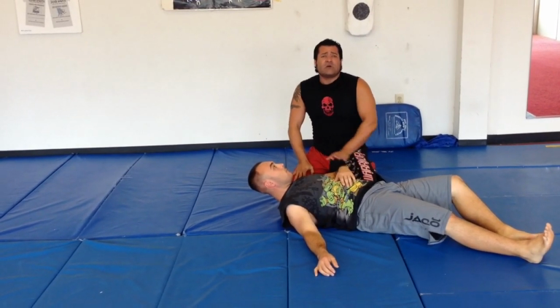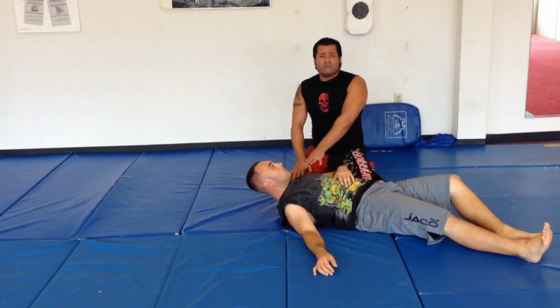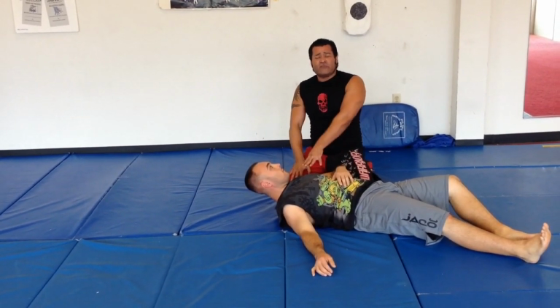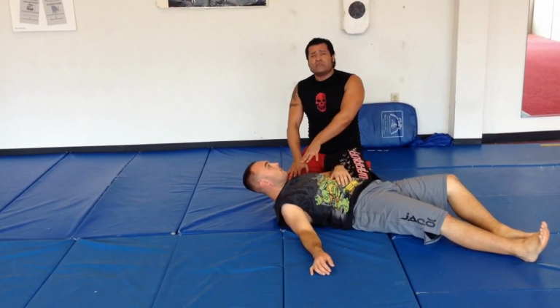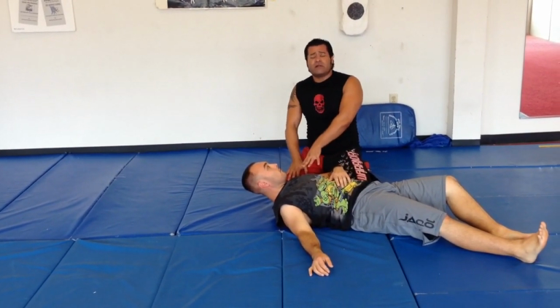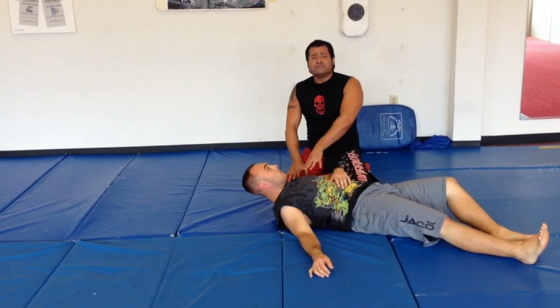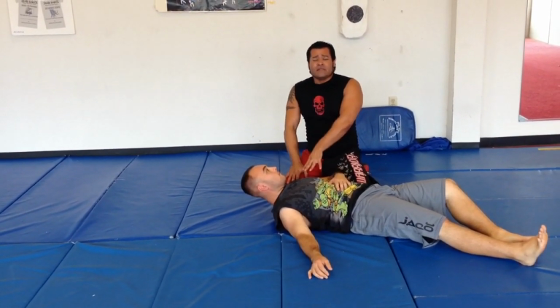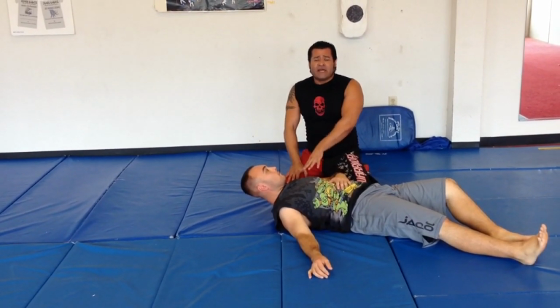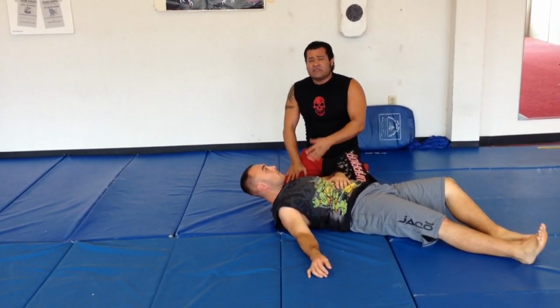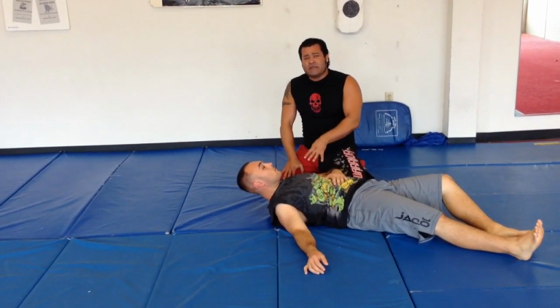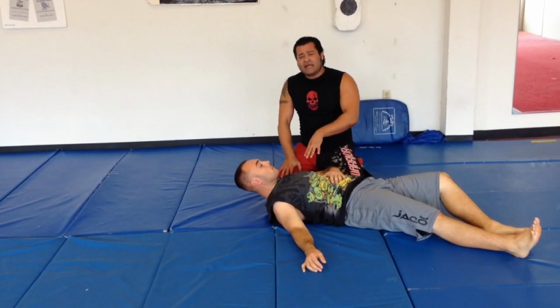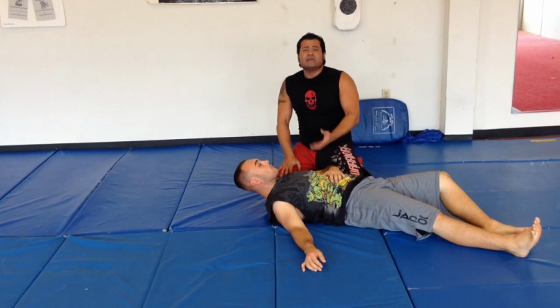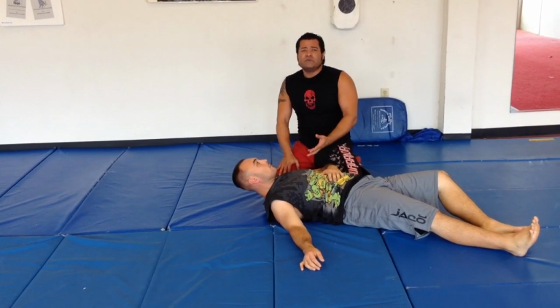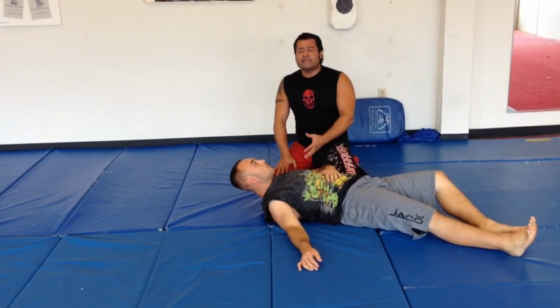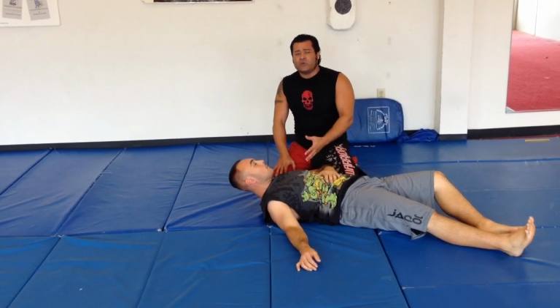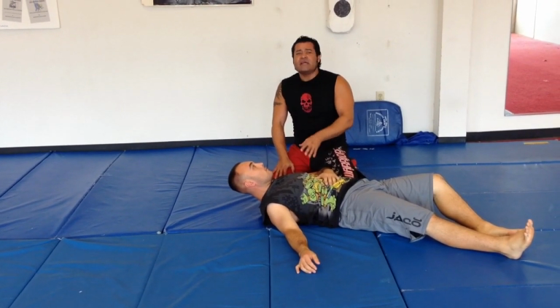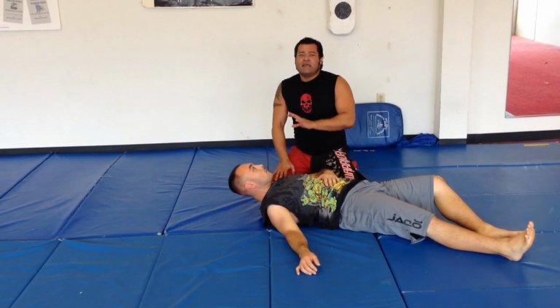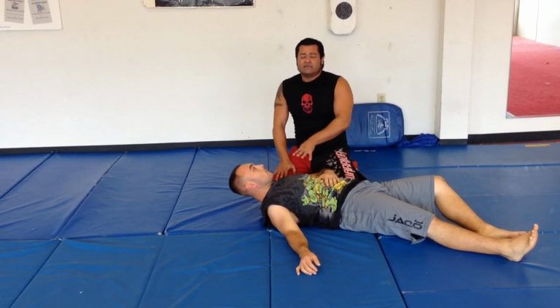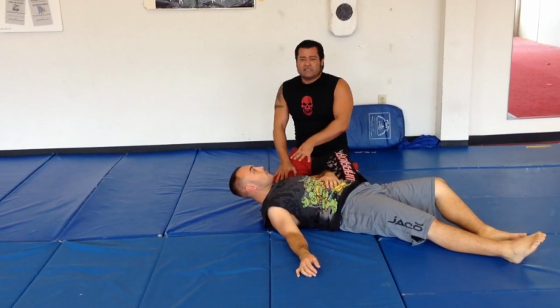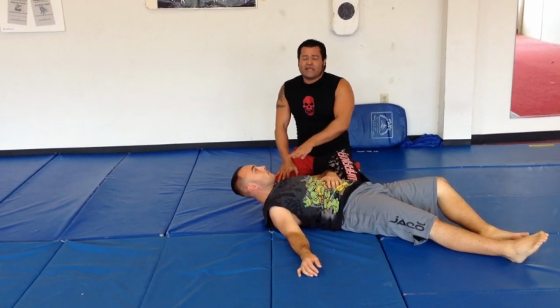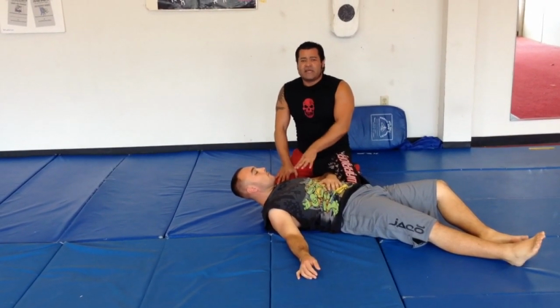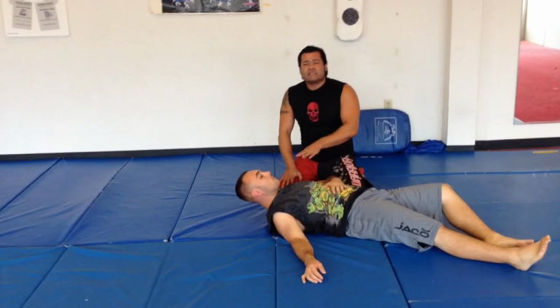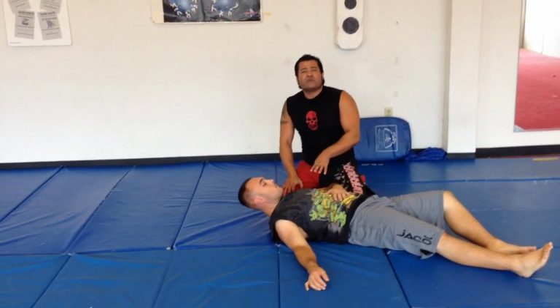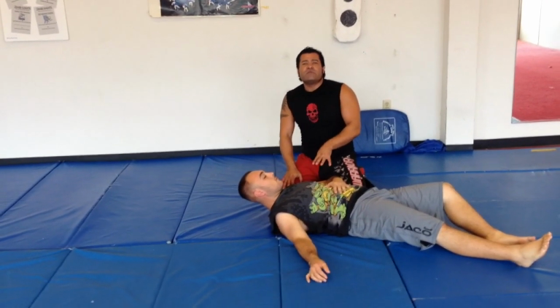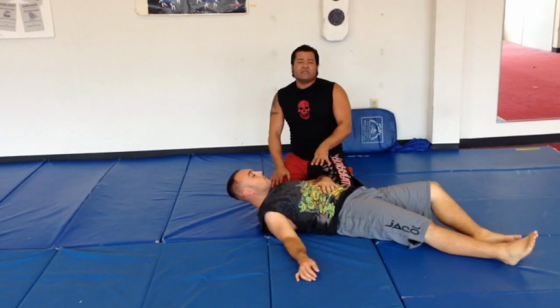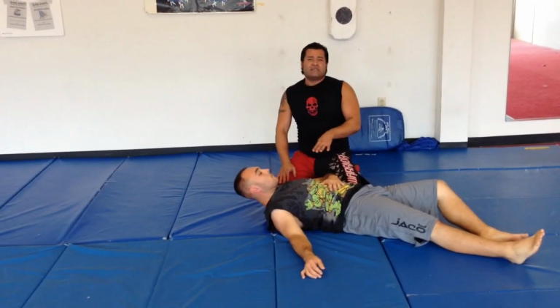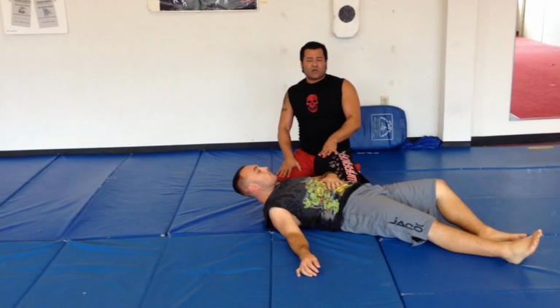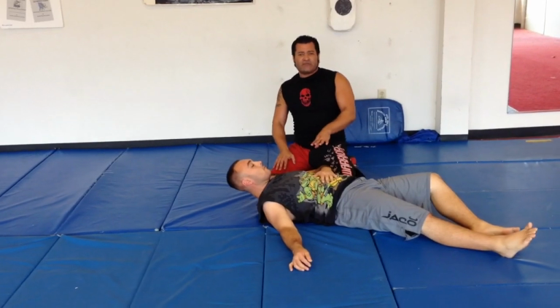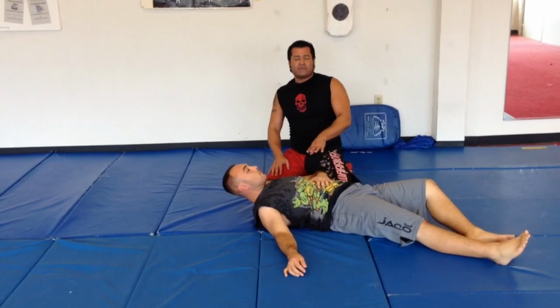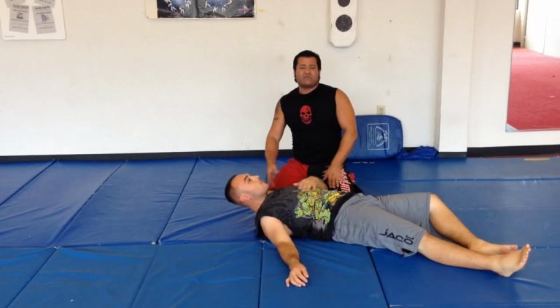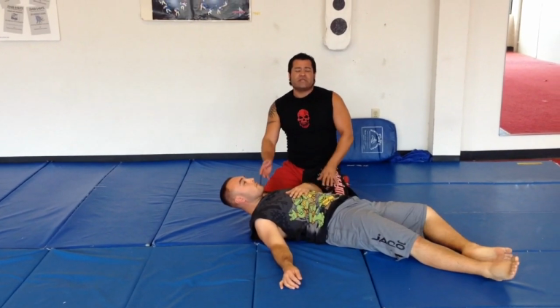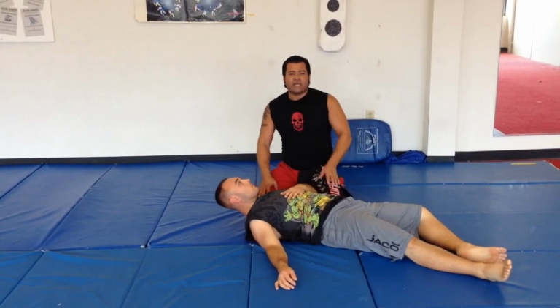So always be careful with your partner. I've done this on many guys who didn't think it would work, and it's wrecked their neck. This is the first move I ever did to get disqualified from a competition for doing a neck crank.